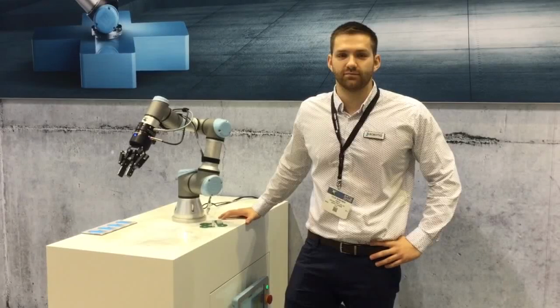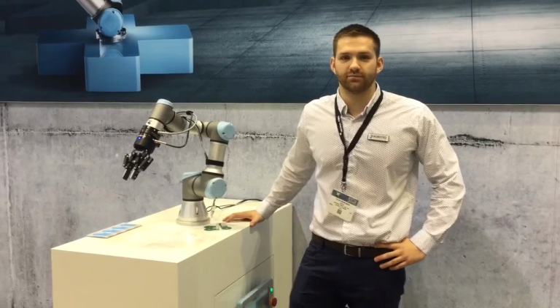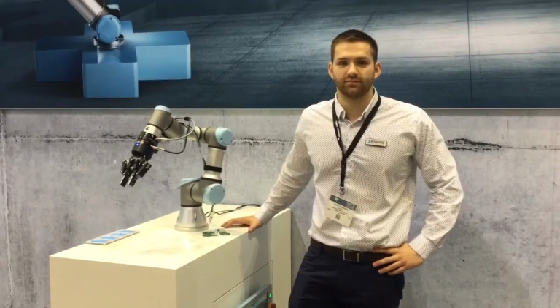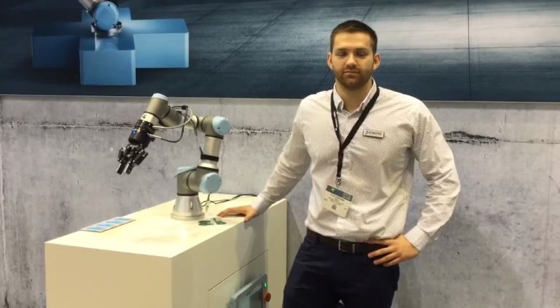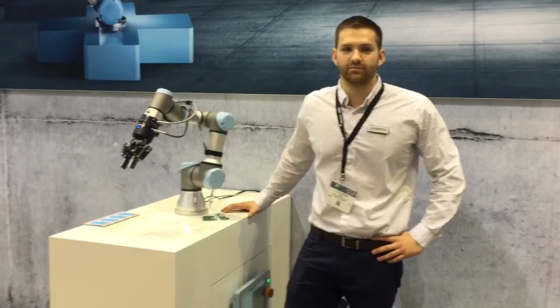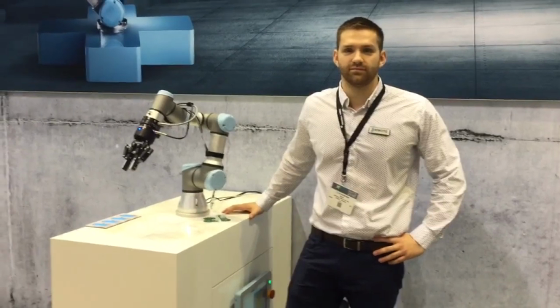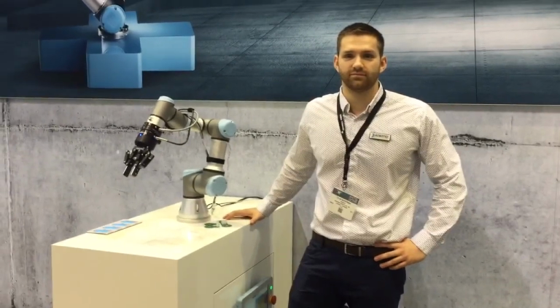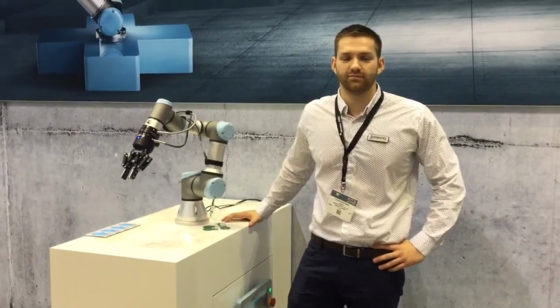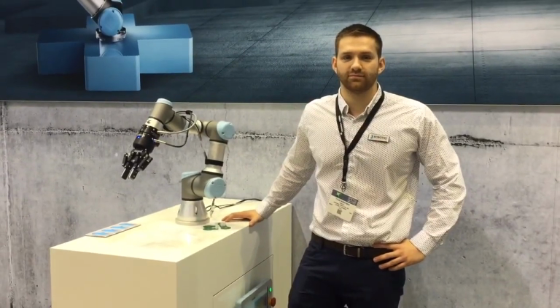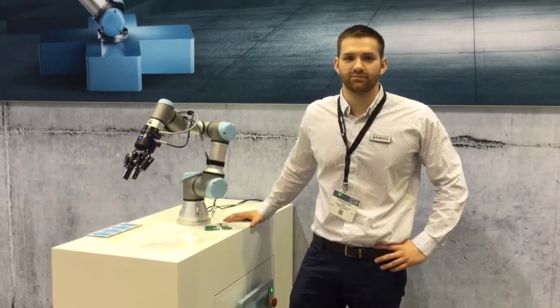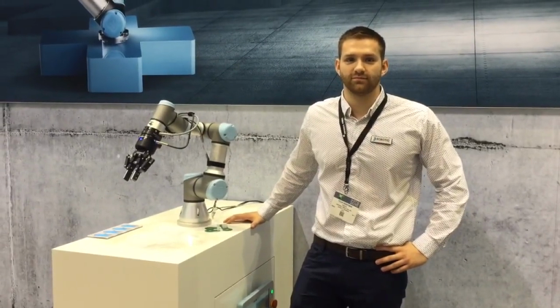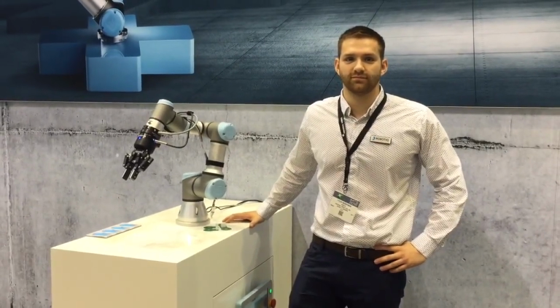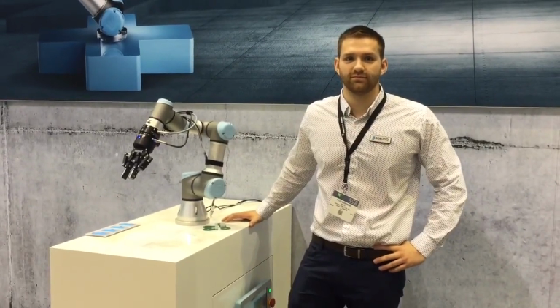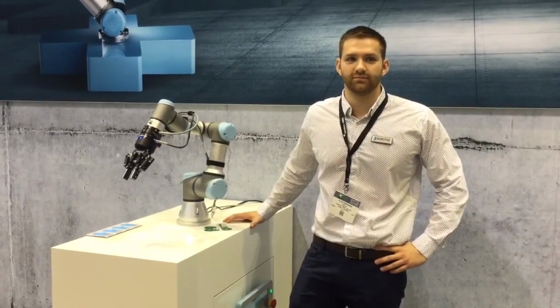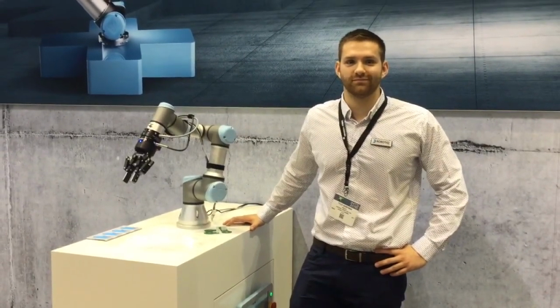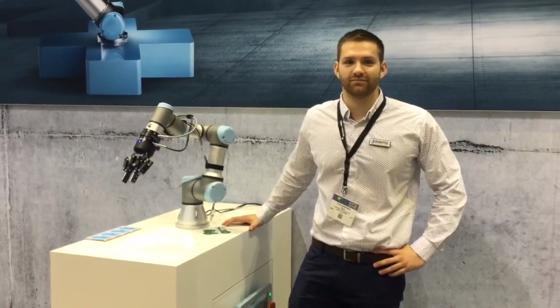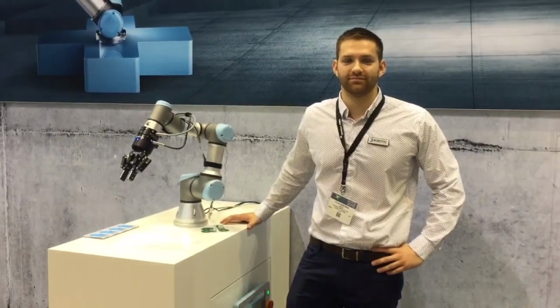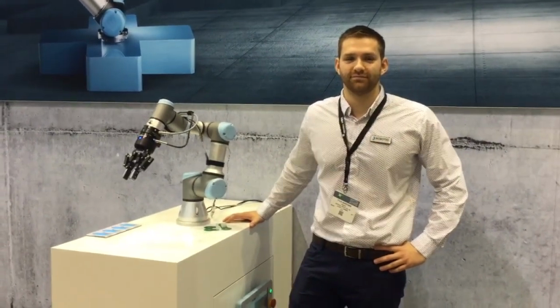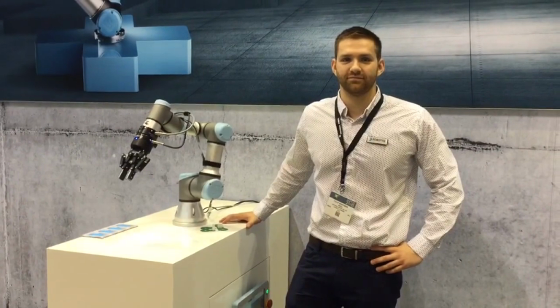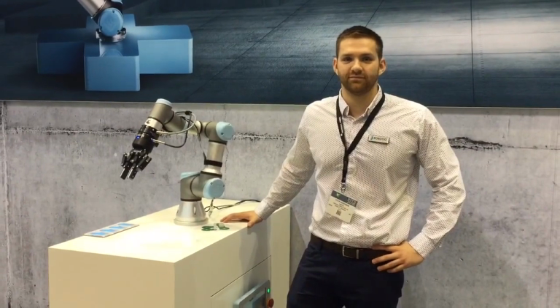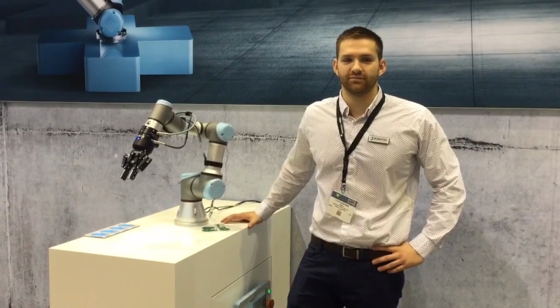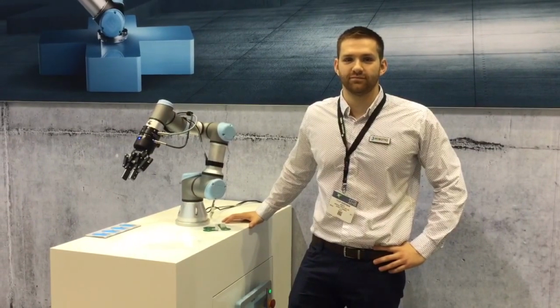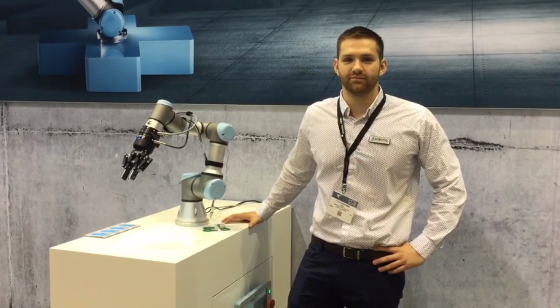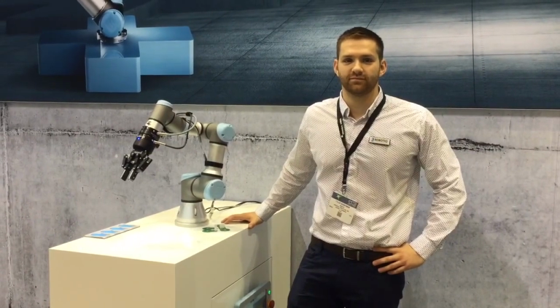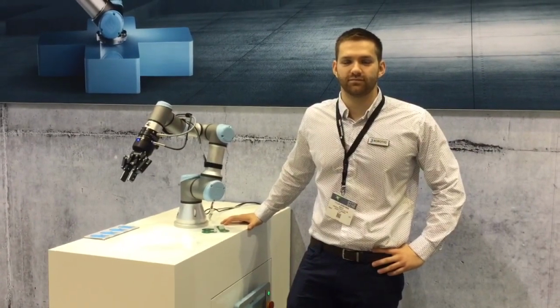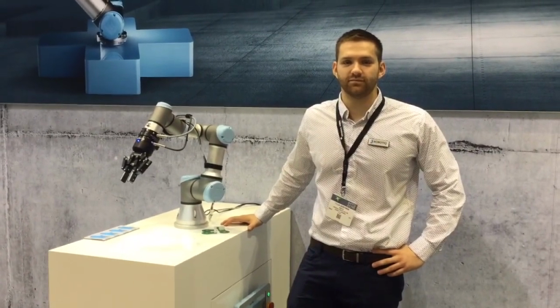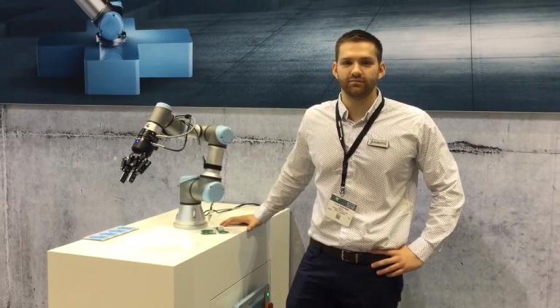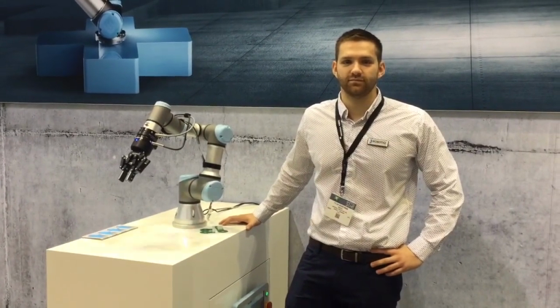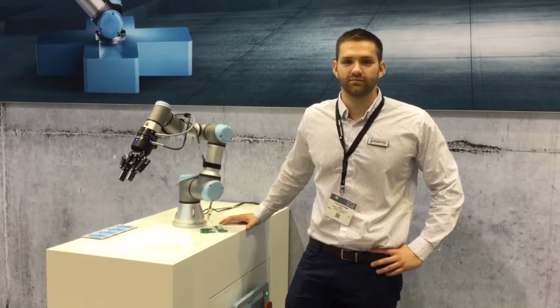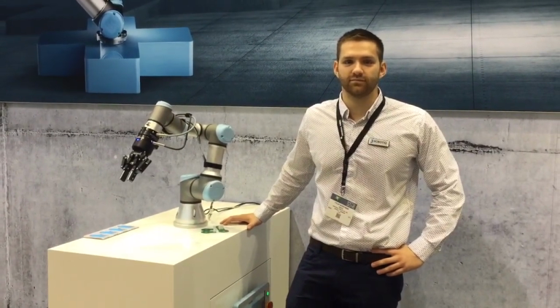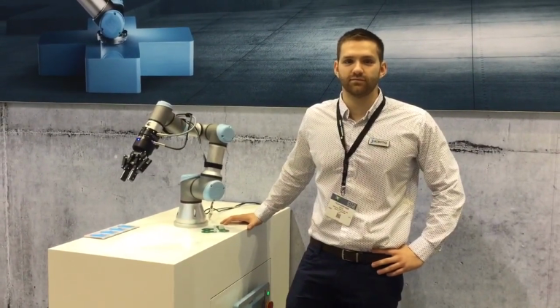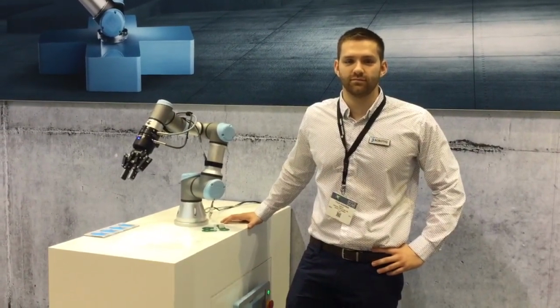Hi everyone, I'm with Tyler from Robotique here at the second day of IMTS in Chicago. Tyler, can you tell us what we're going to demo today at the Universal Robots booth?